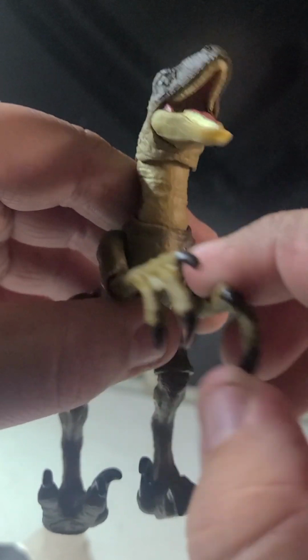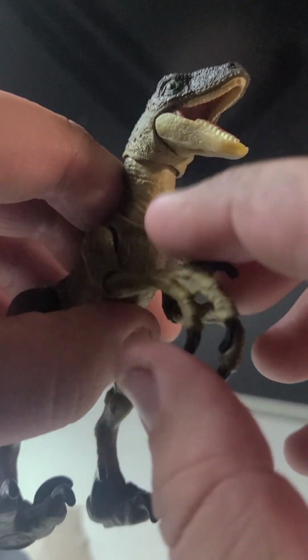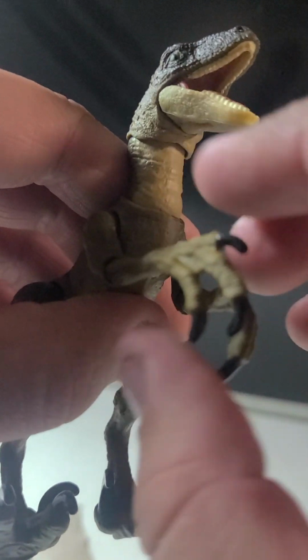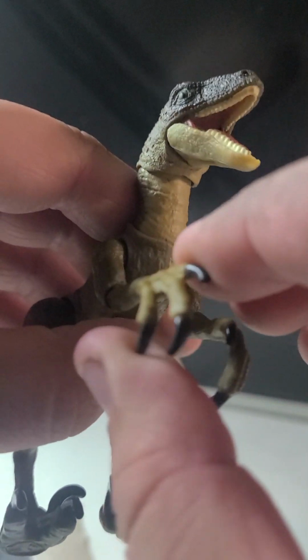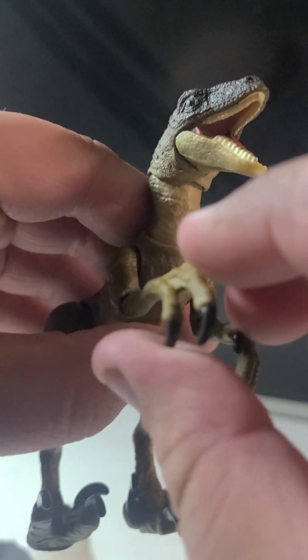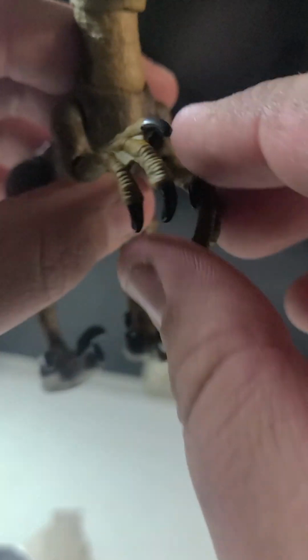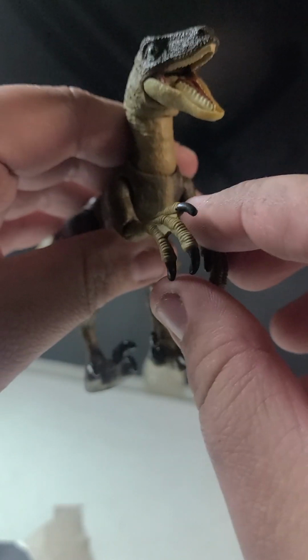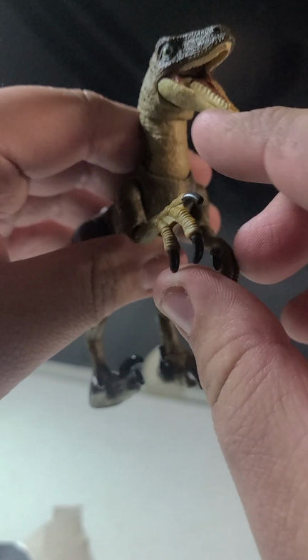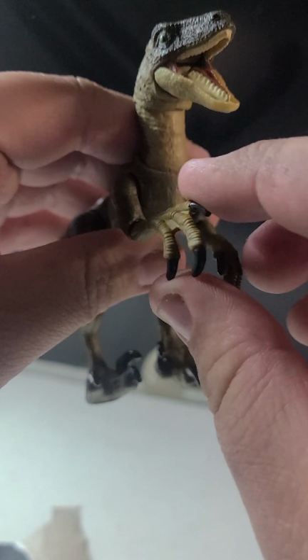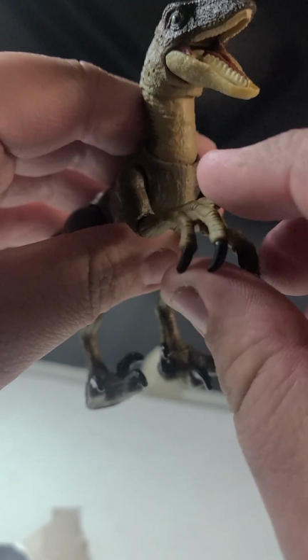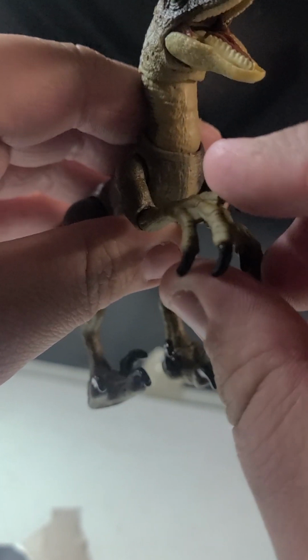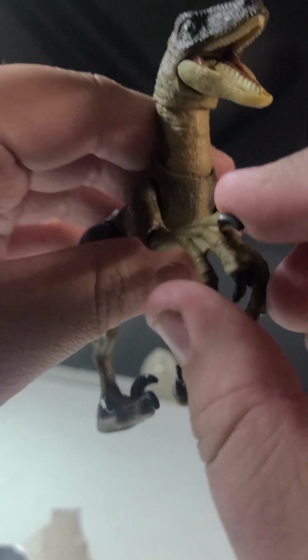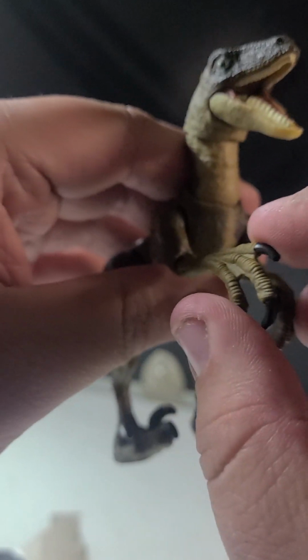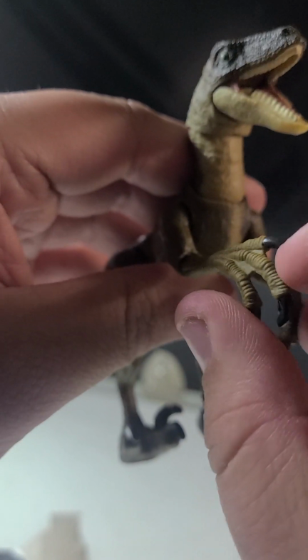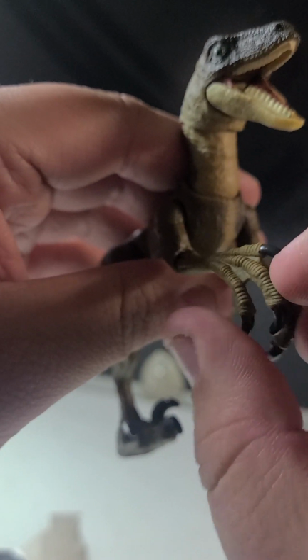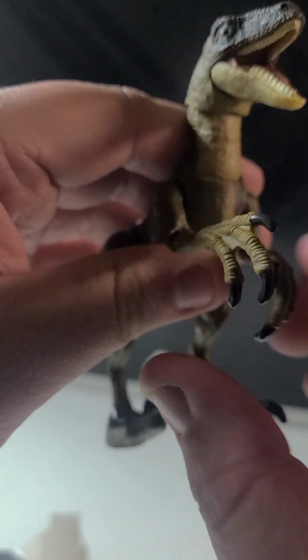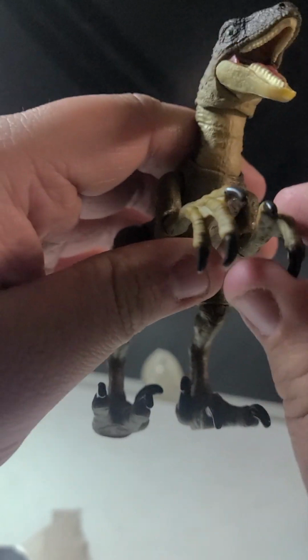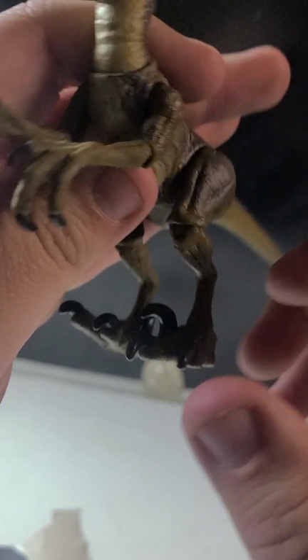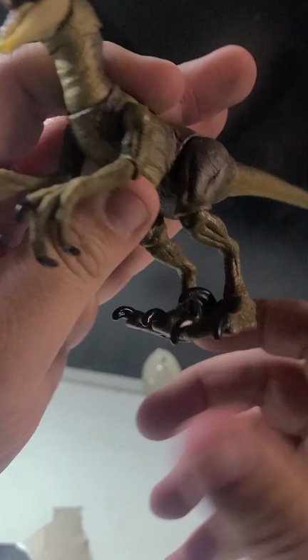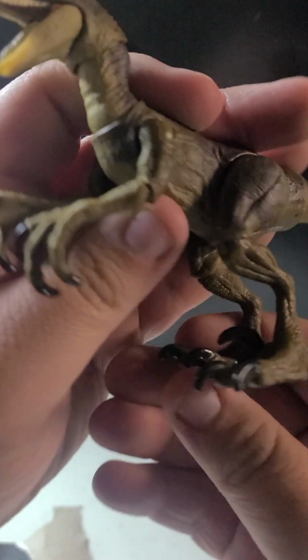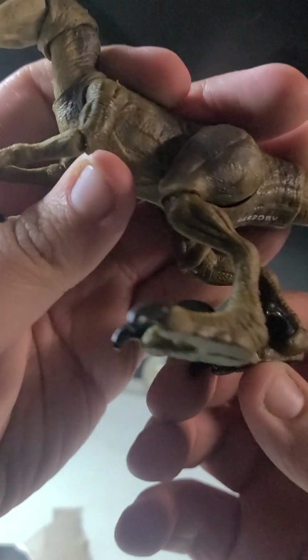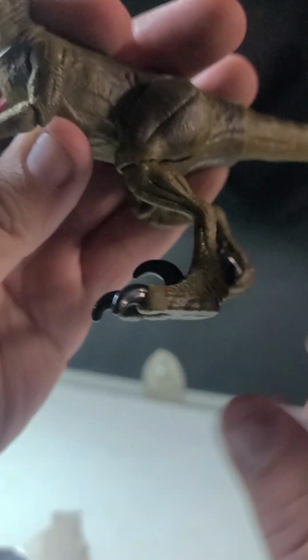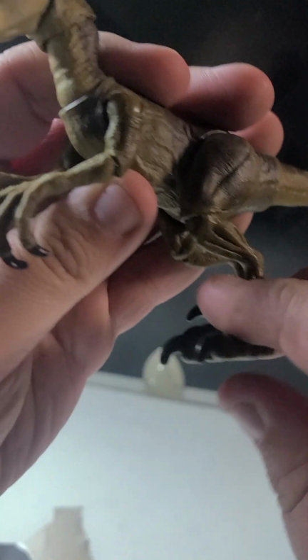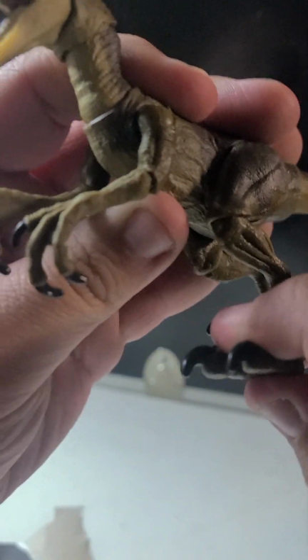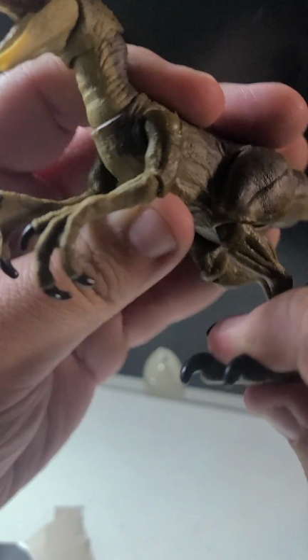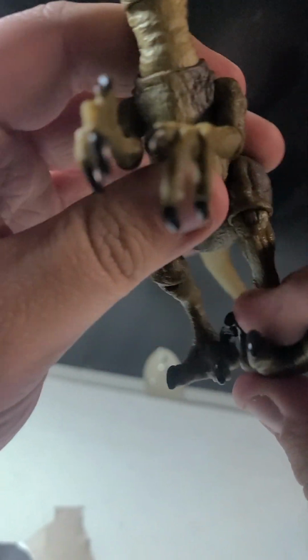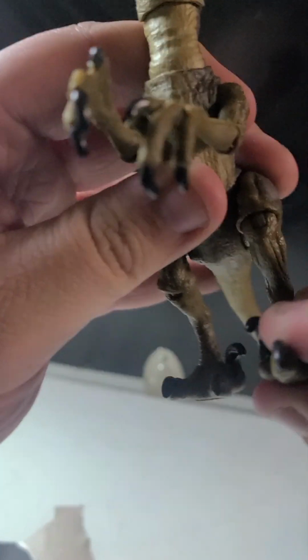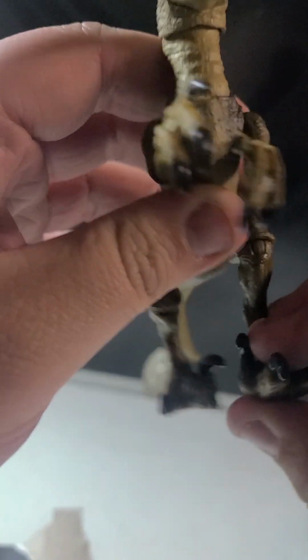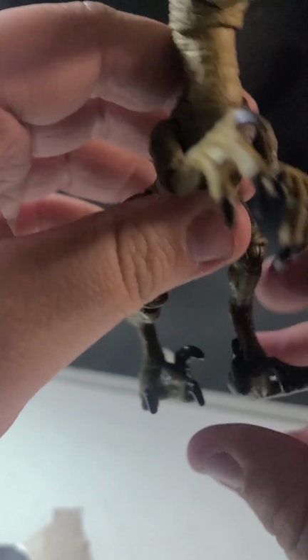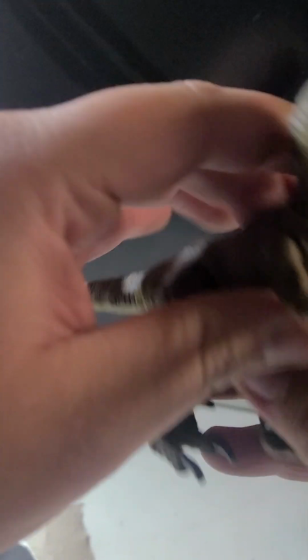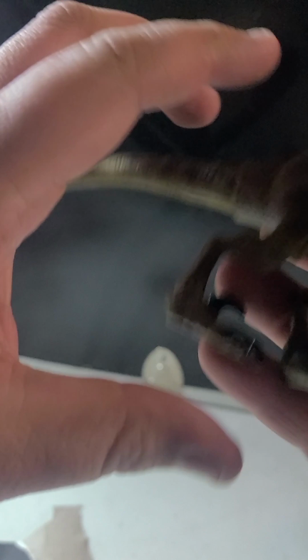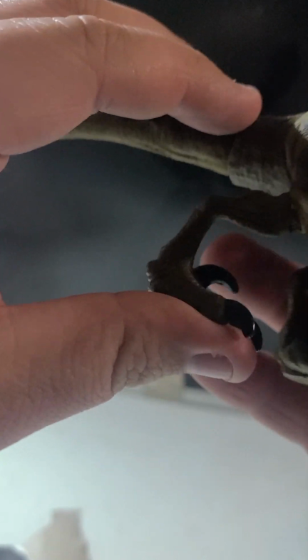And we can actually see something in the skull and in the detail of the hands. It looks kind of webbed, like a frog, which technically makes sense because most of the dinosaurs in Jurassic Park are from frog DNA.